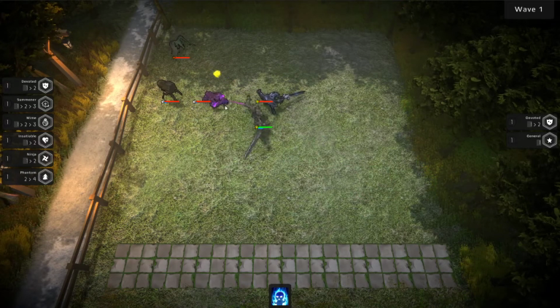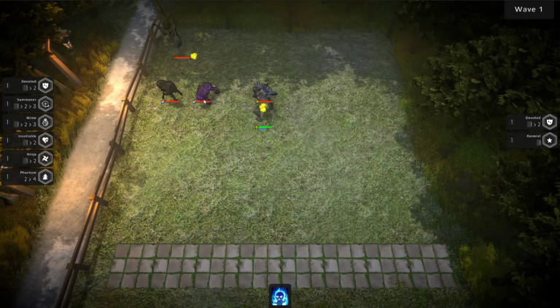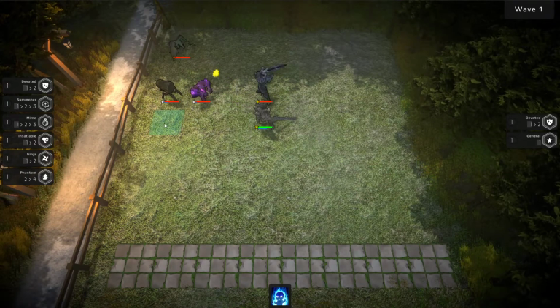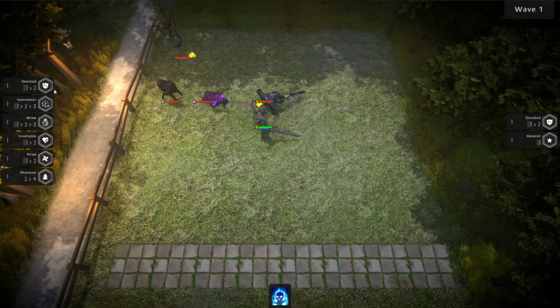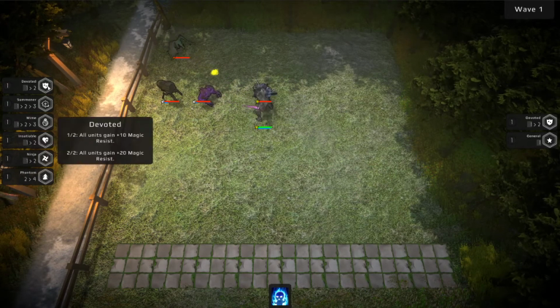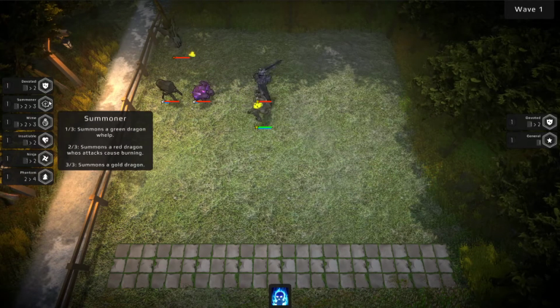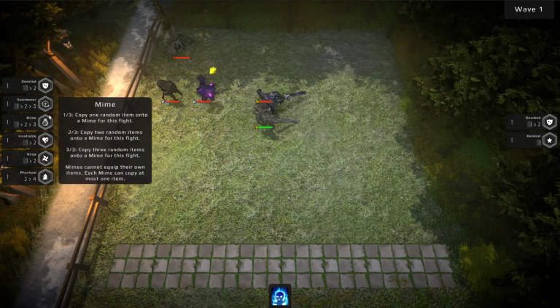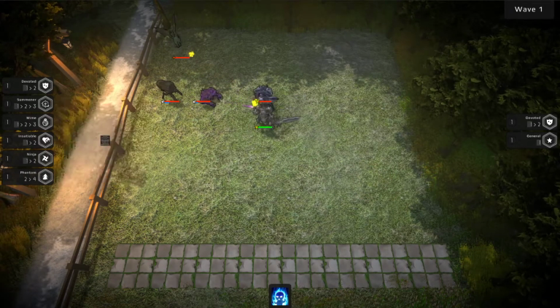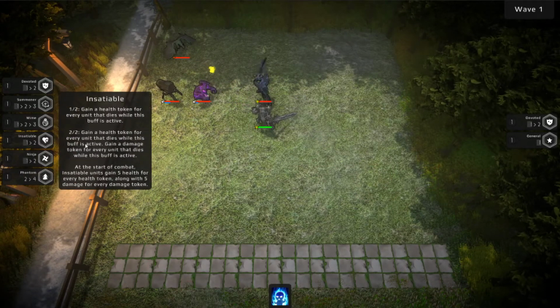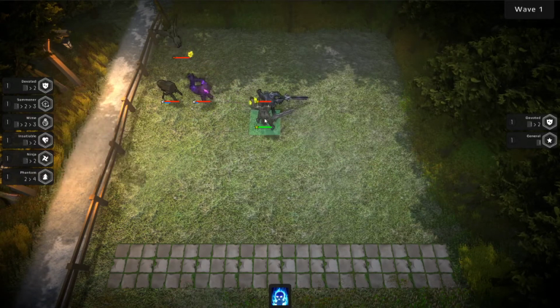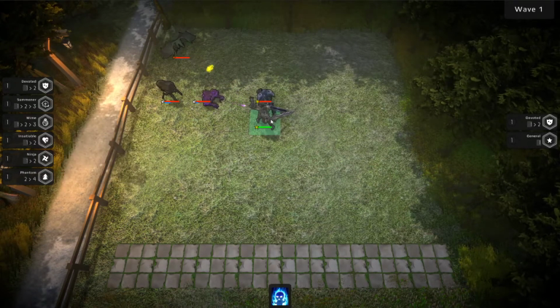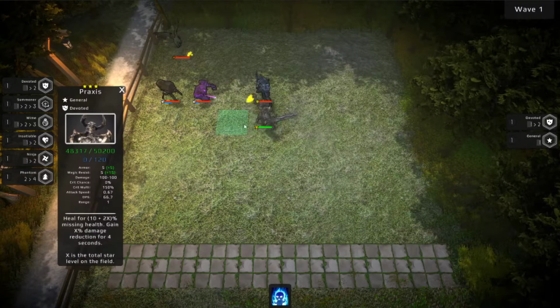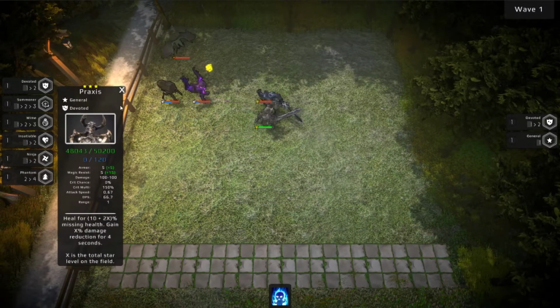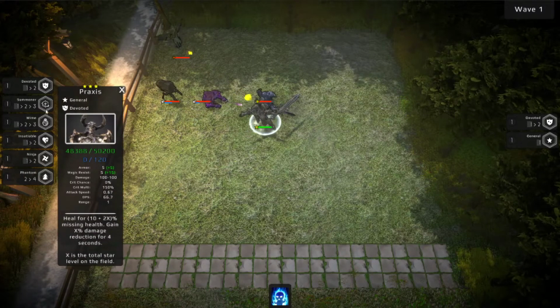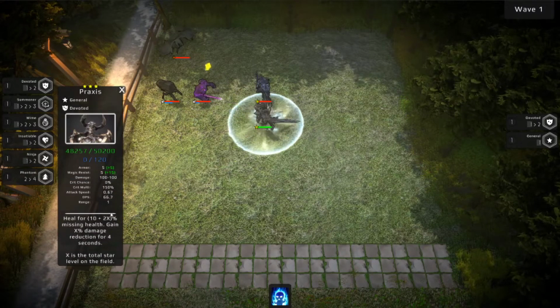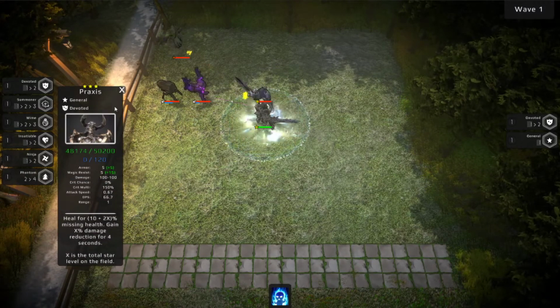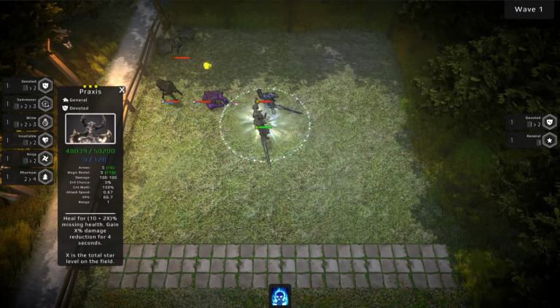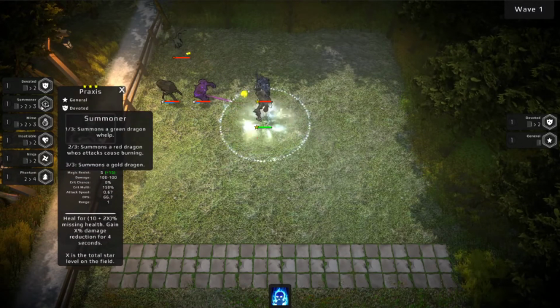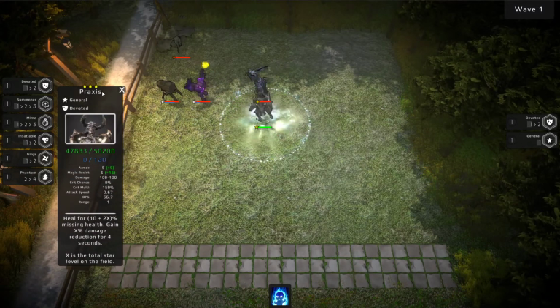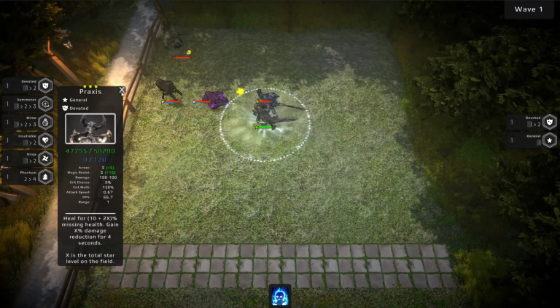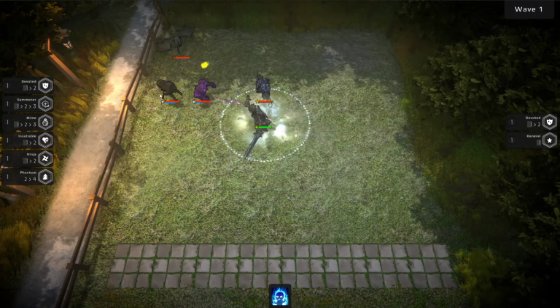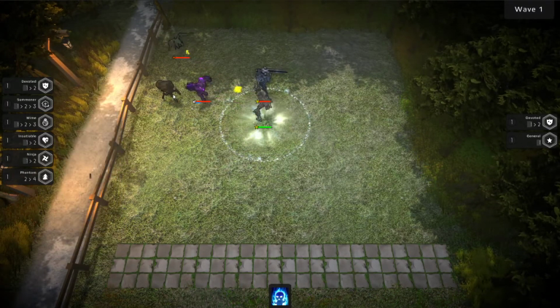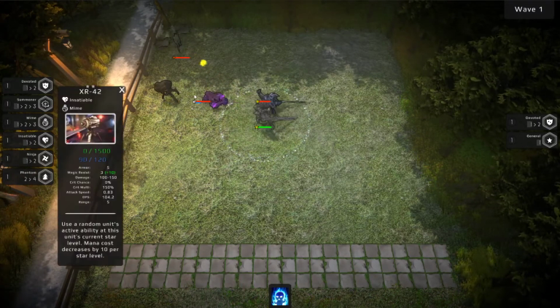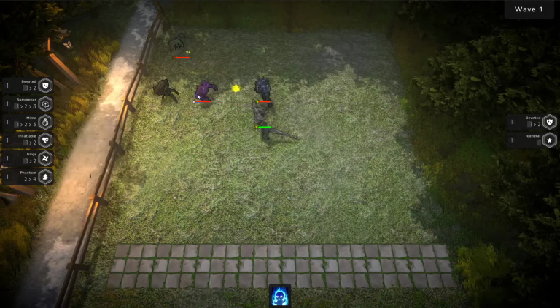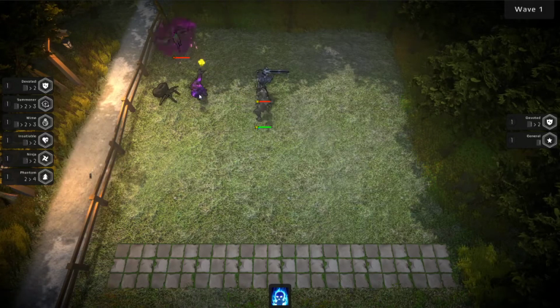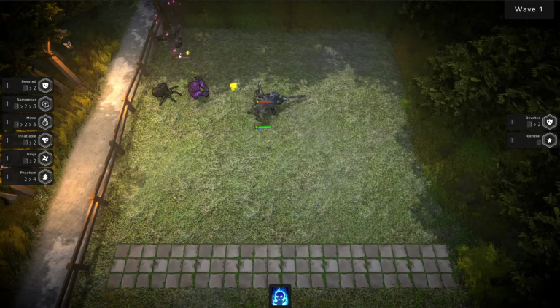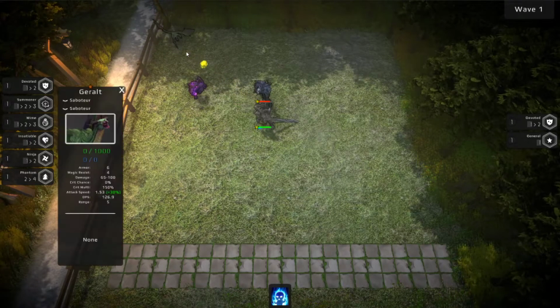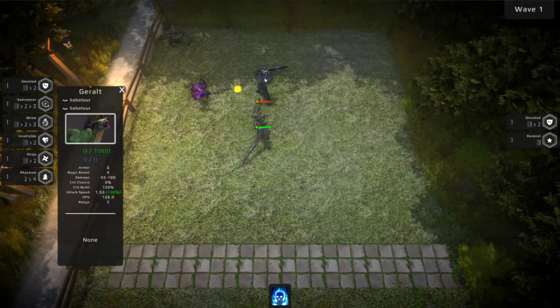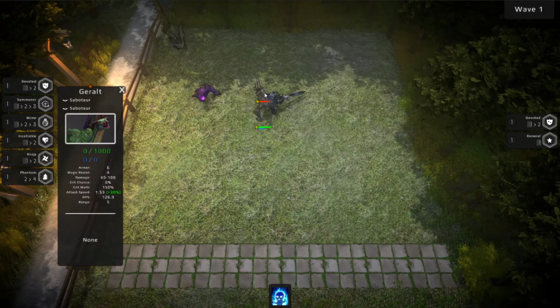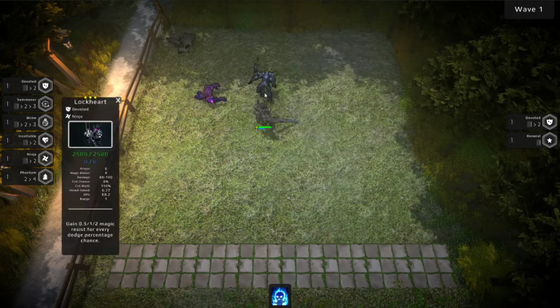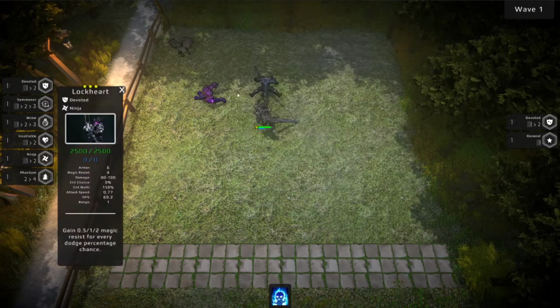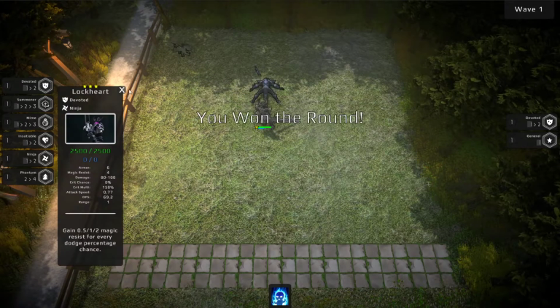Now we've got some enemies here. We can mouse over theirs as well. We've got the UI here. I'm just going to kill these quick with my little cheat.